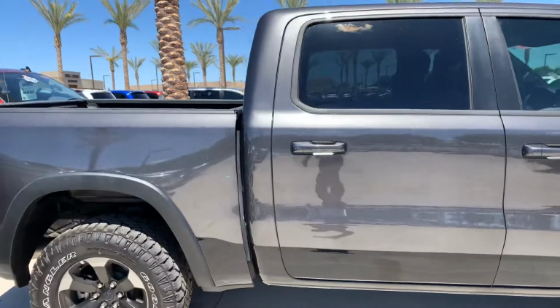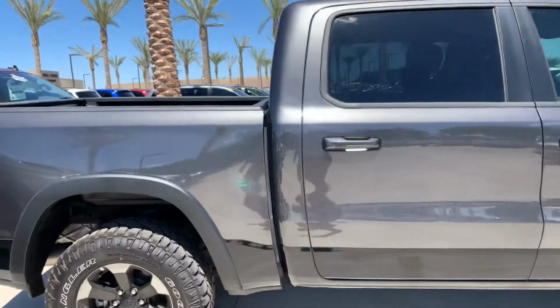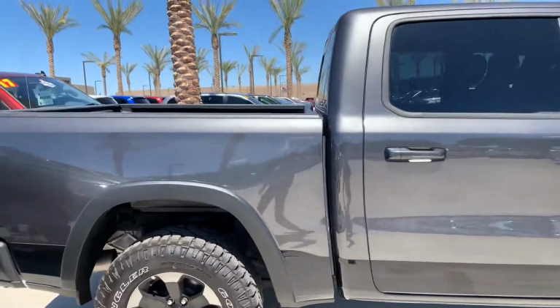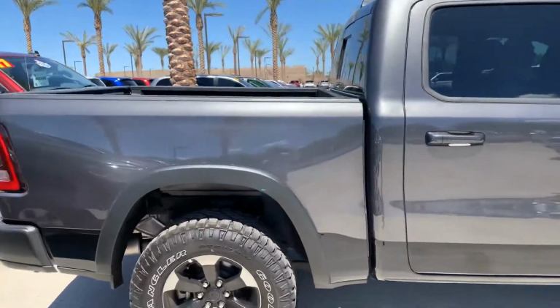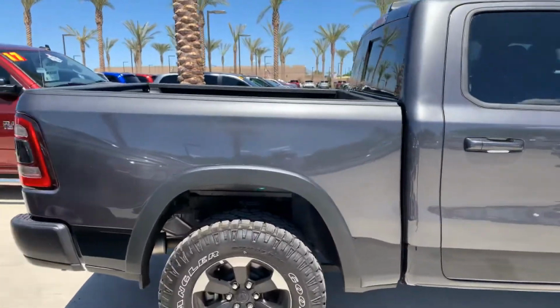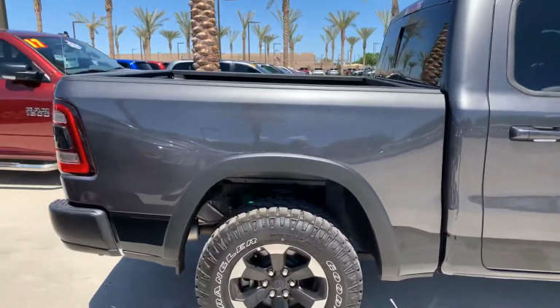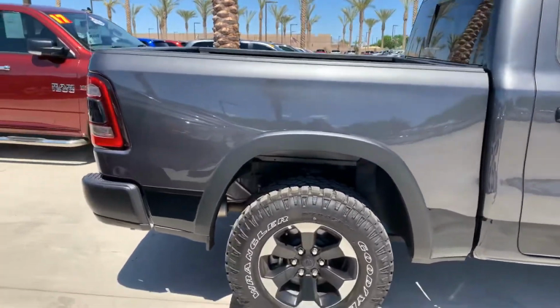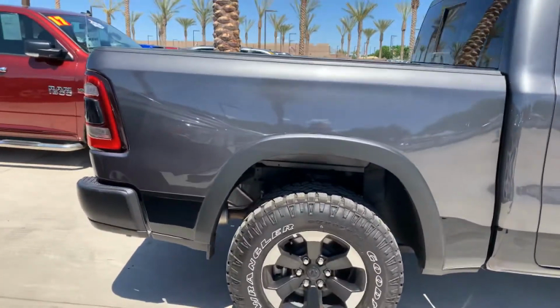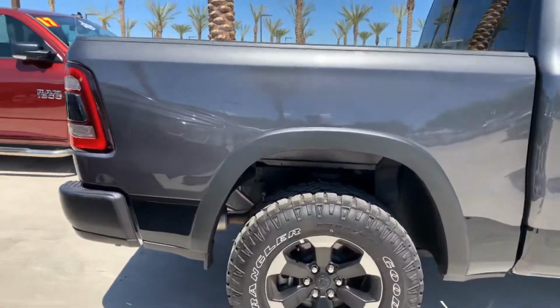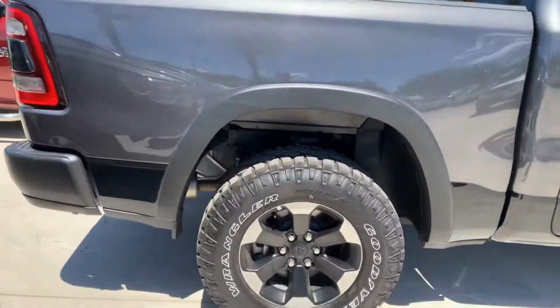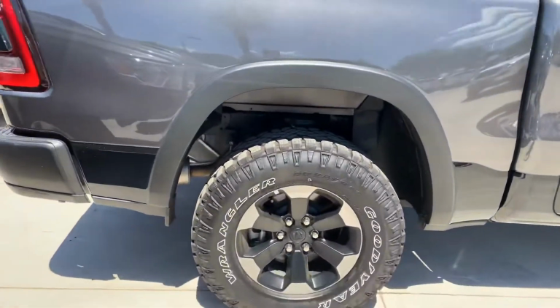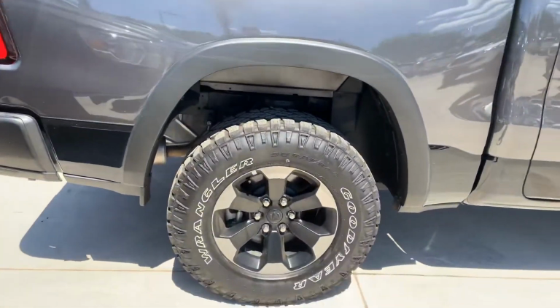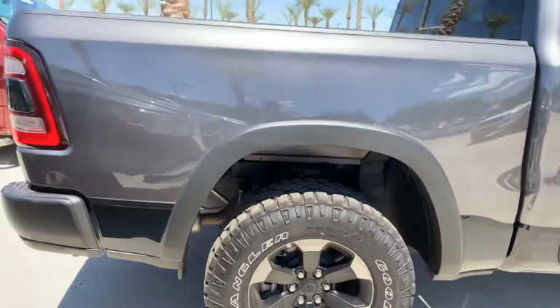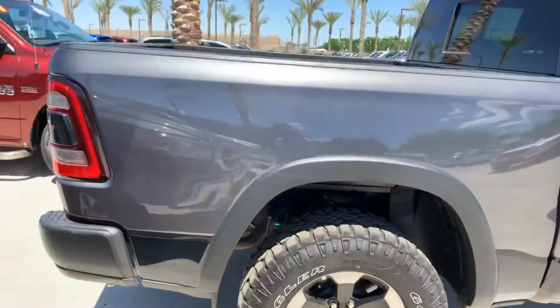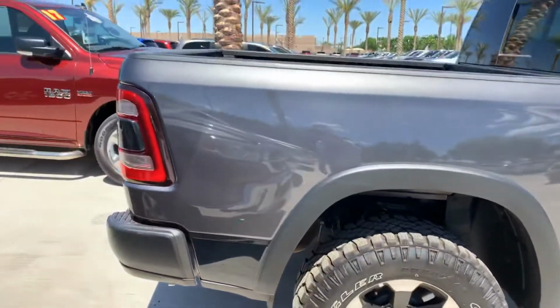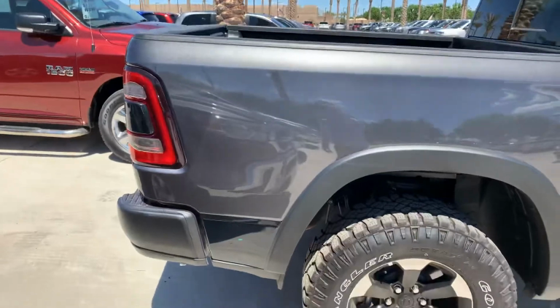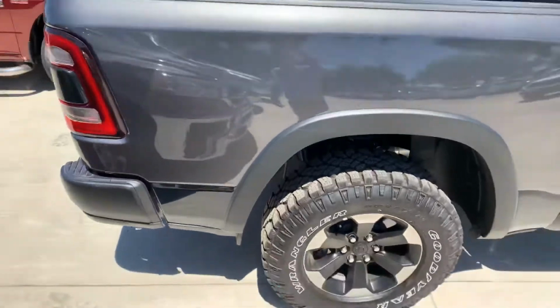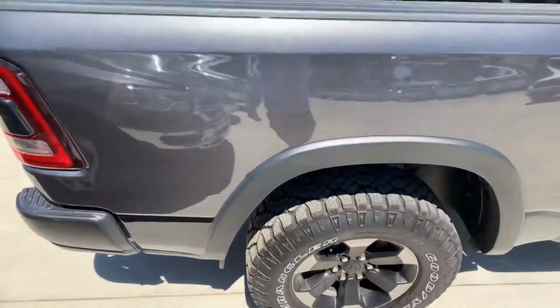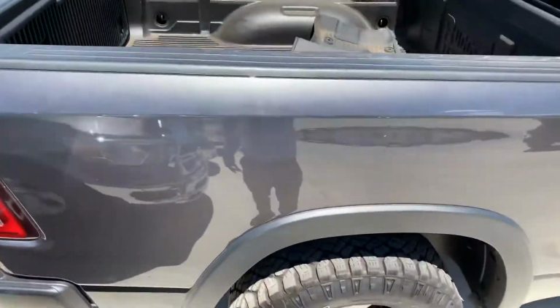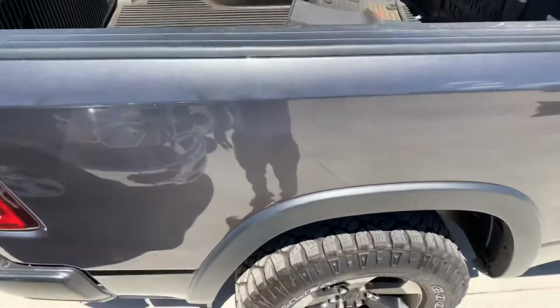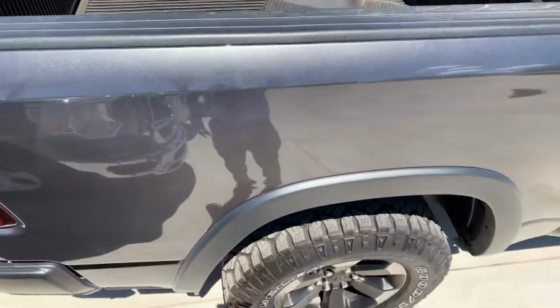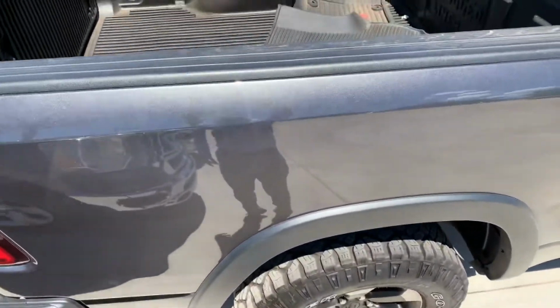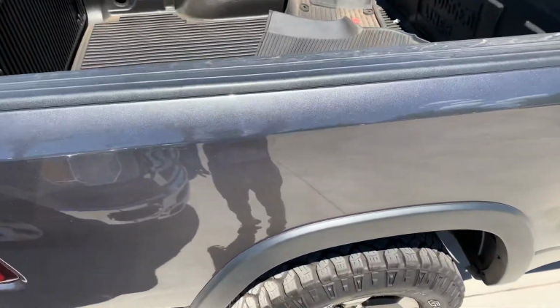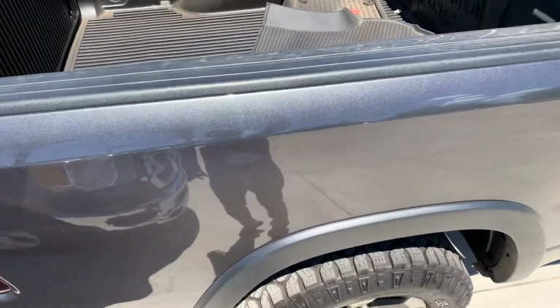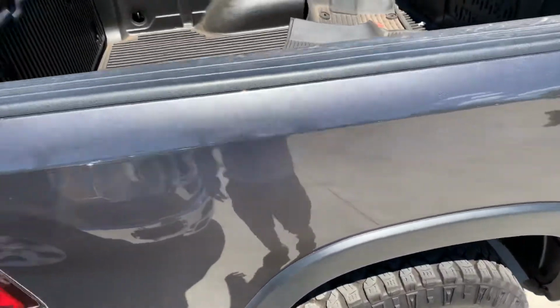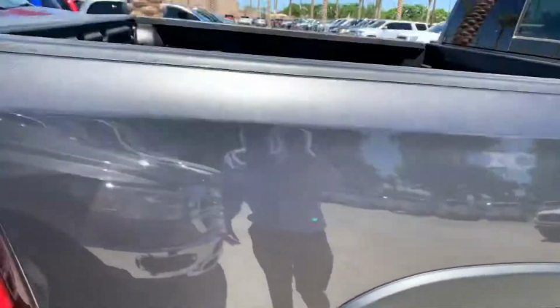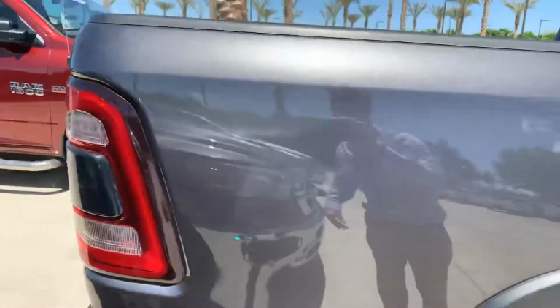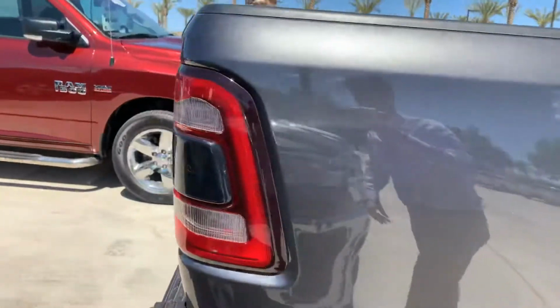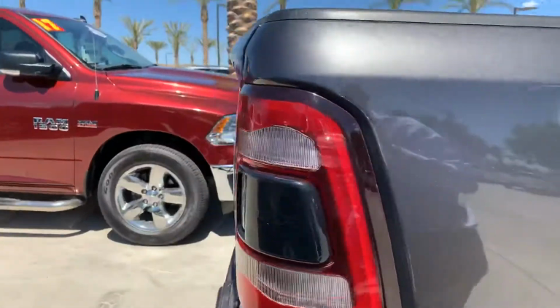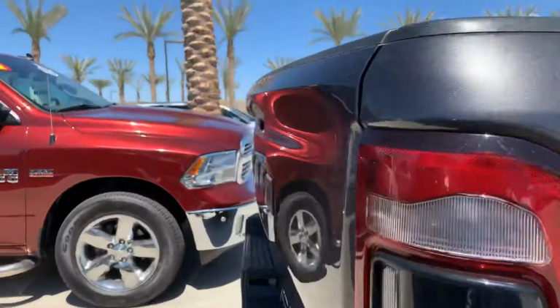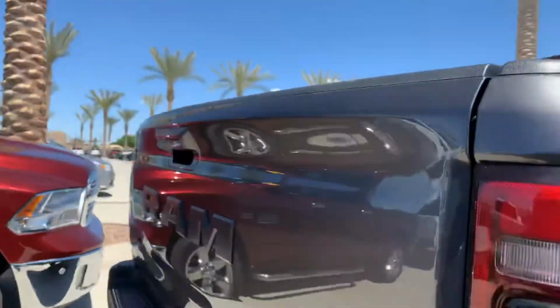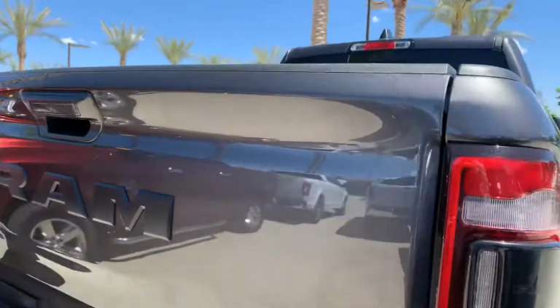Checked it out myself. No dings, dents, scratches. Tires in great shape here for you. Truck bed liner. All weather mats. Going around the back here for you.